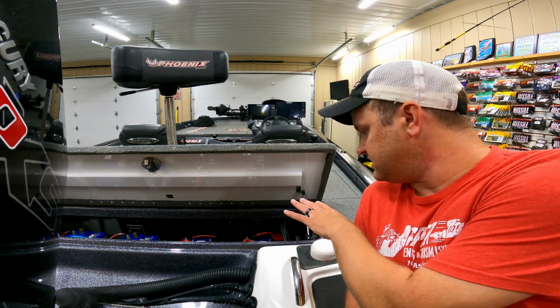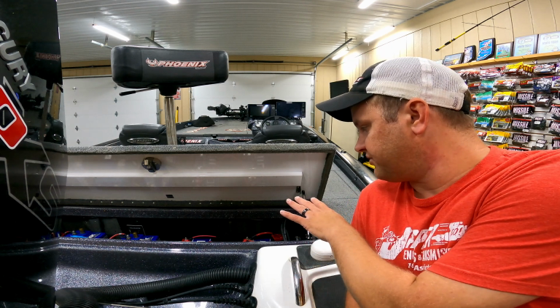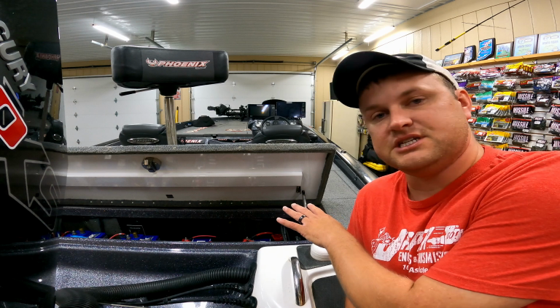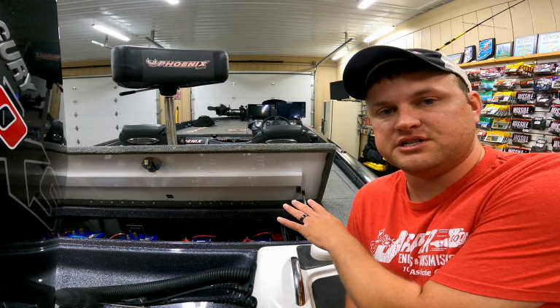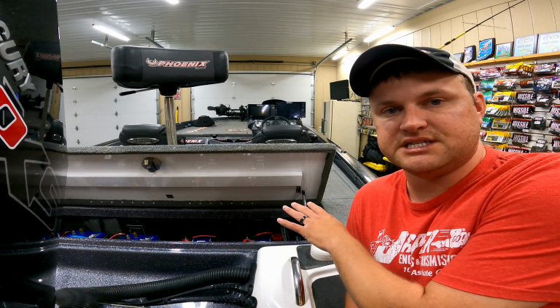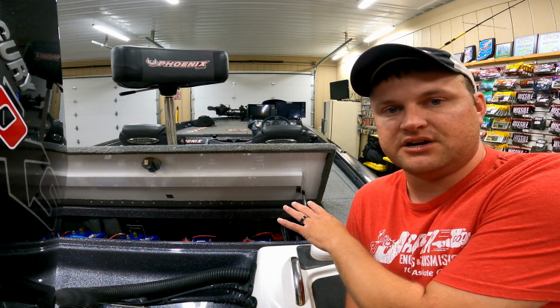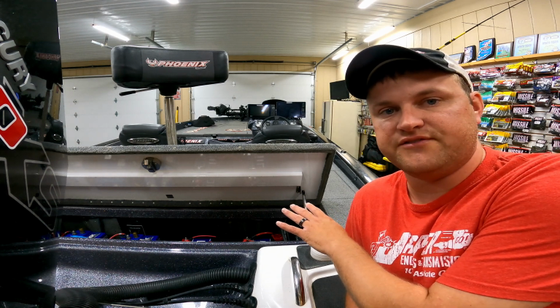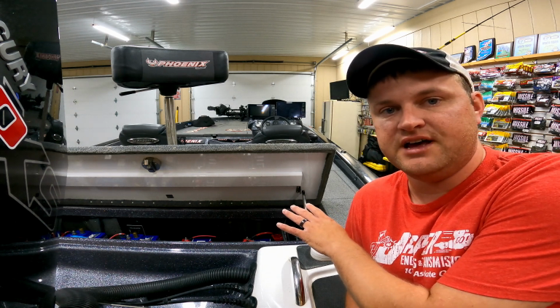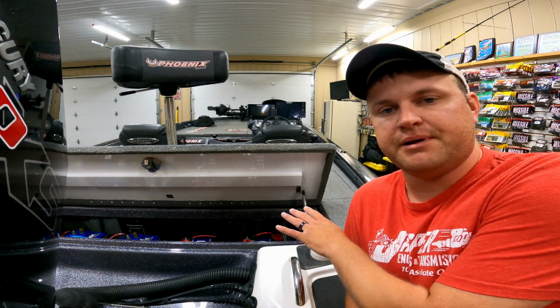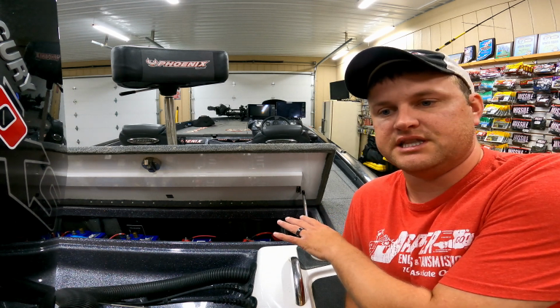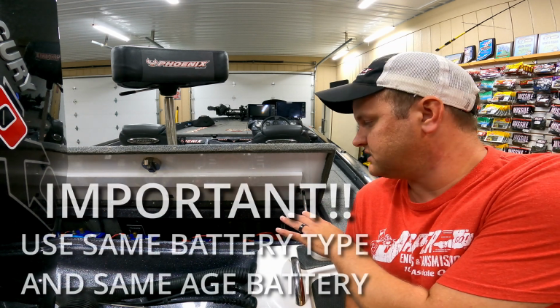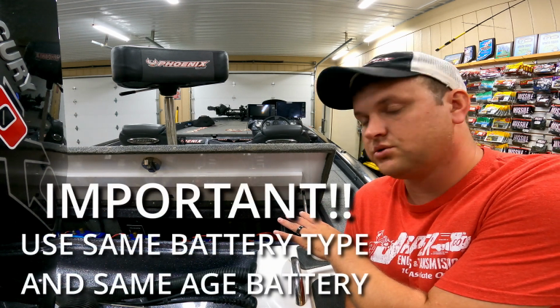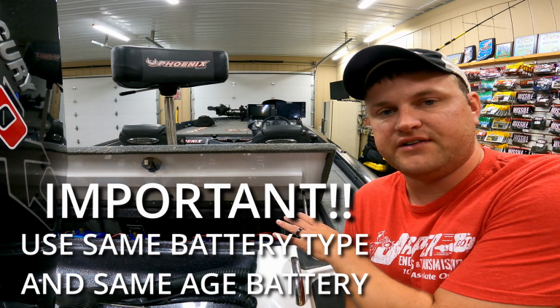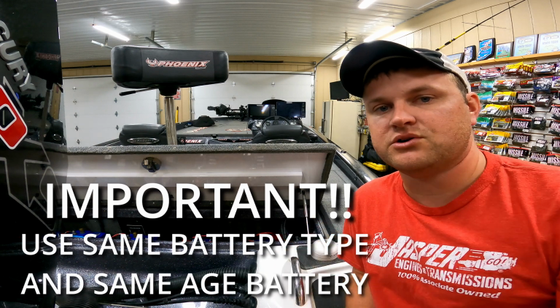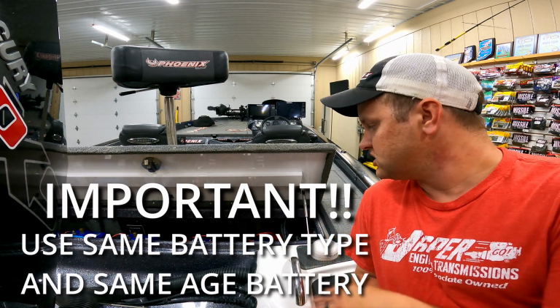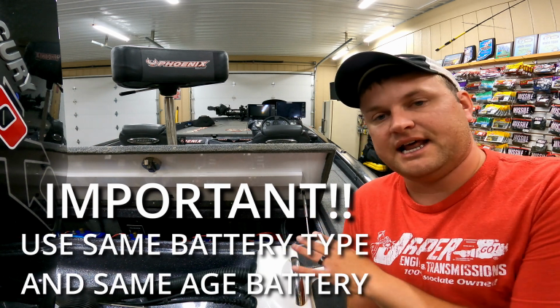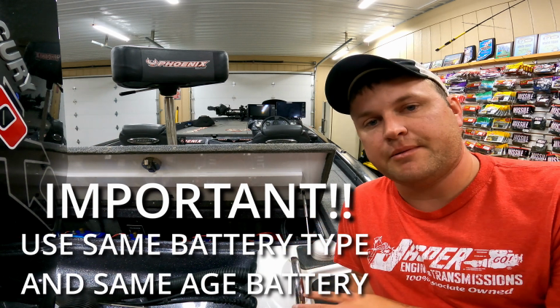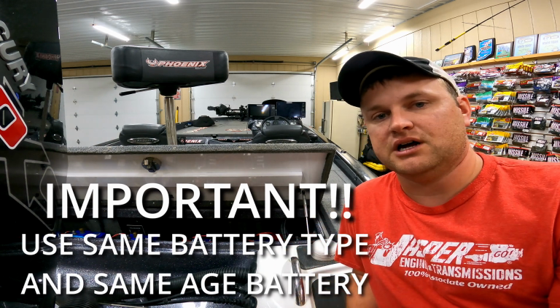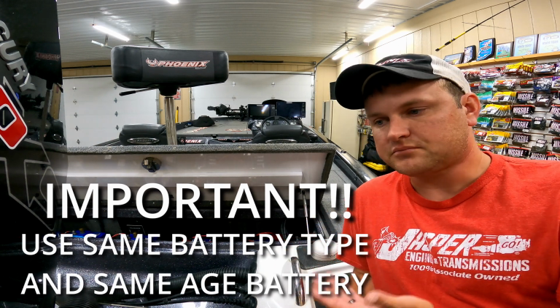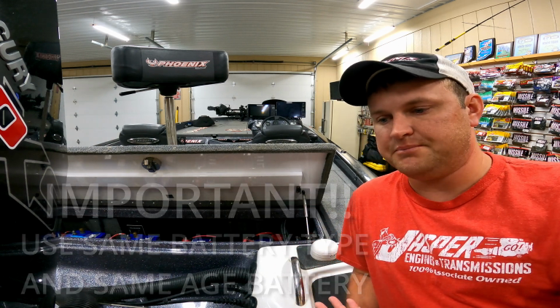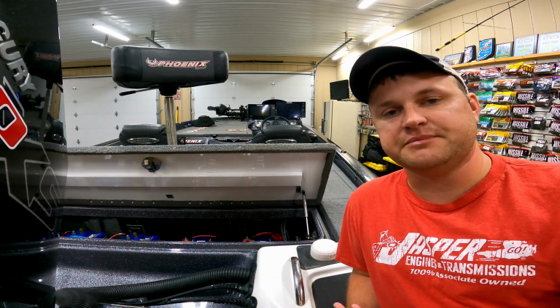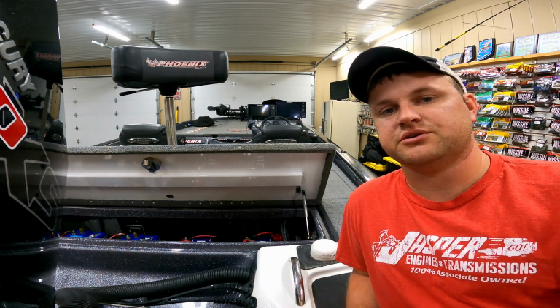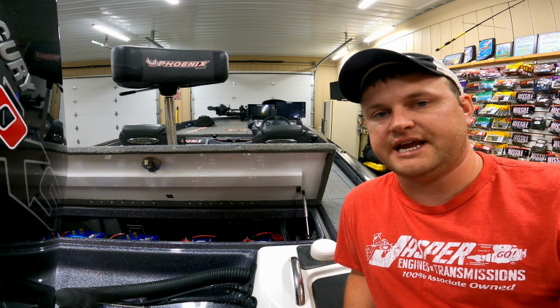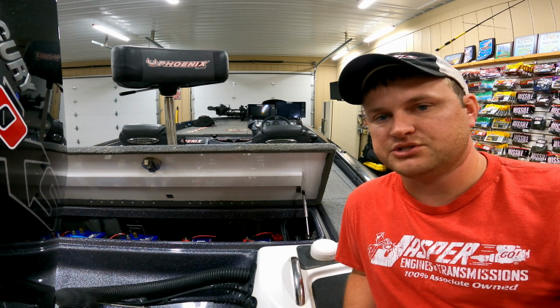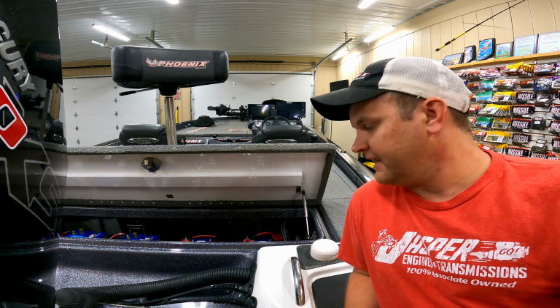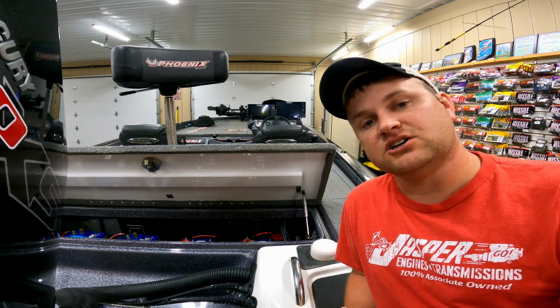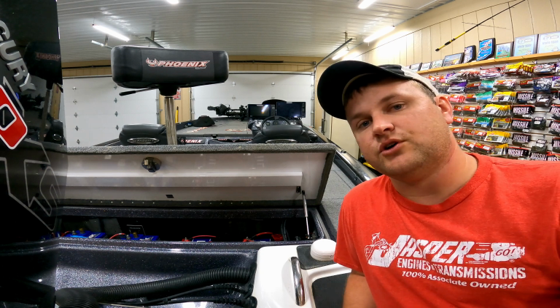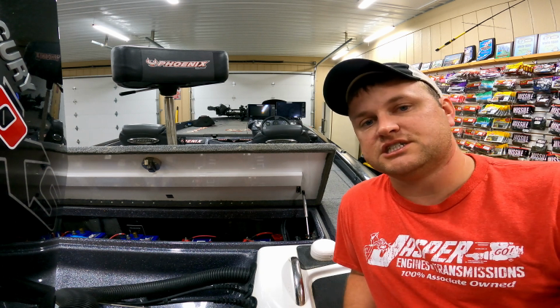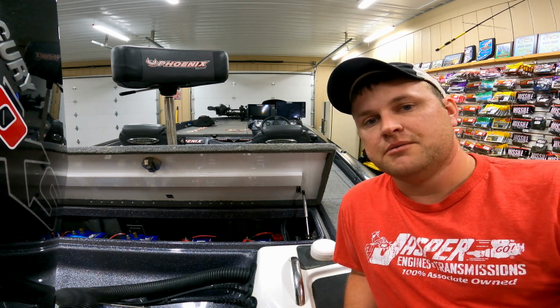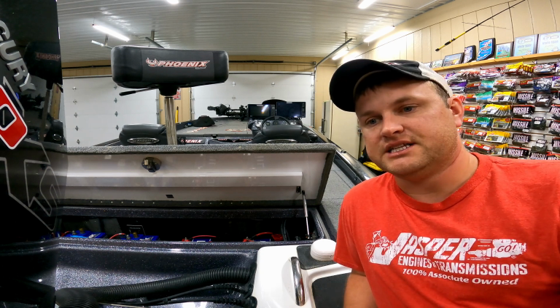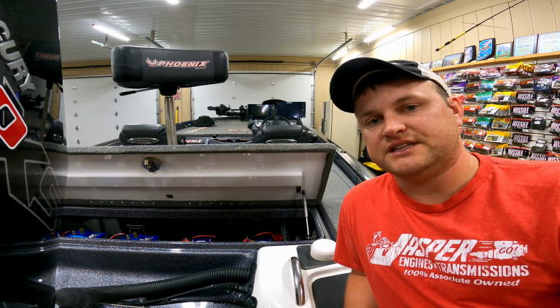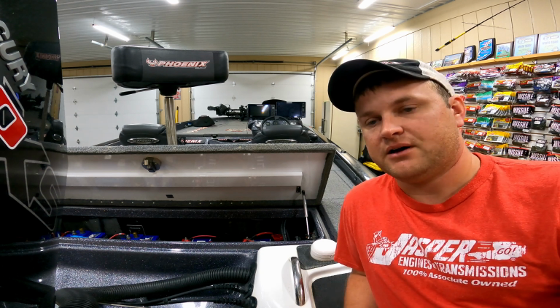Both of these batteries — one is 125 amp hours and the other one's 125 amp hours. So by connecting them in parallel, it basically becomes 250 amp hours, and it's still a 12-volt system but it's 250 amp hours.